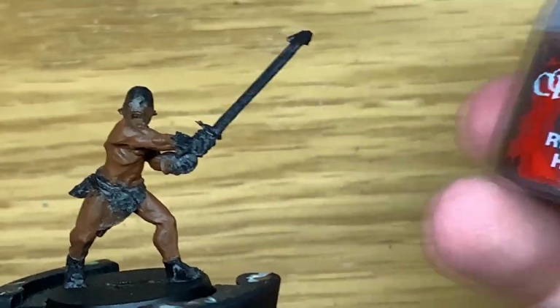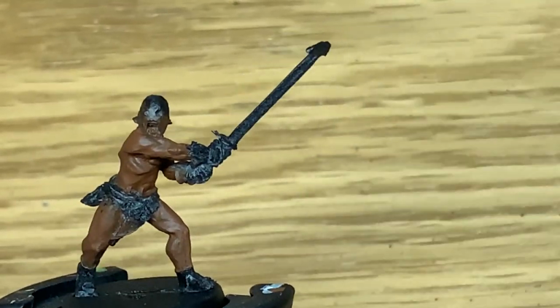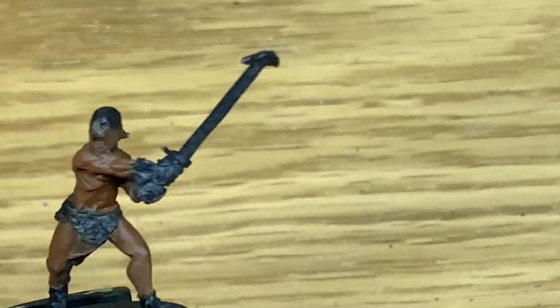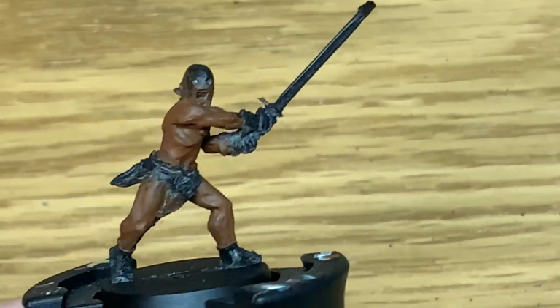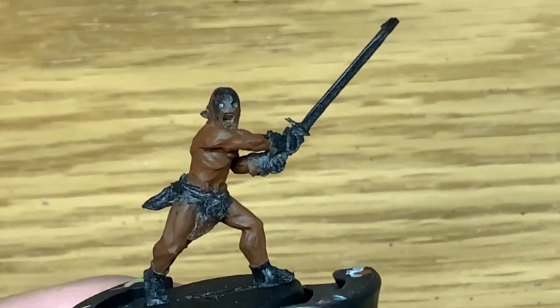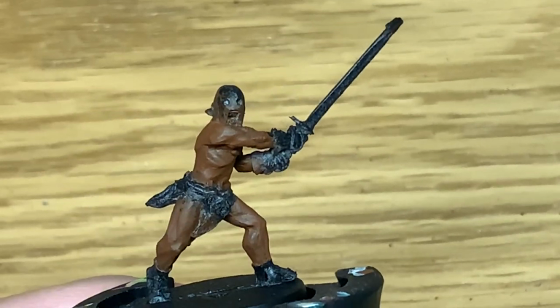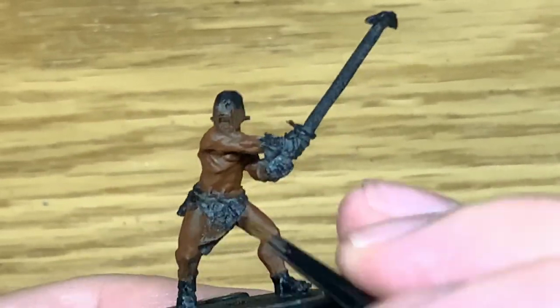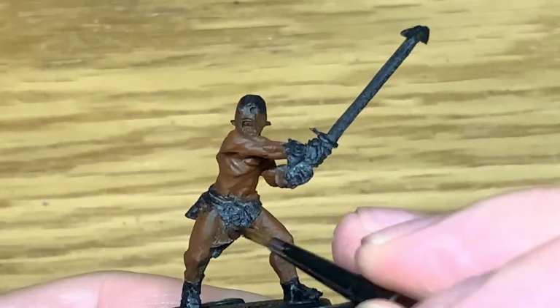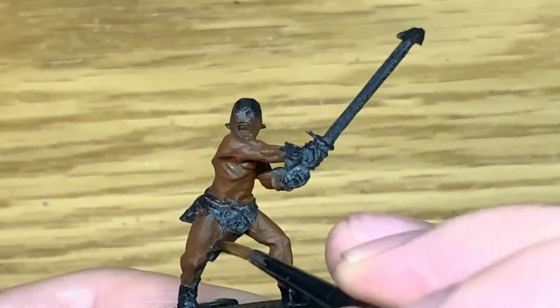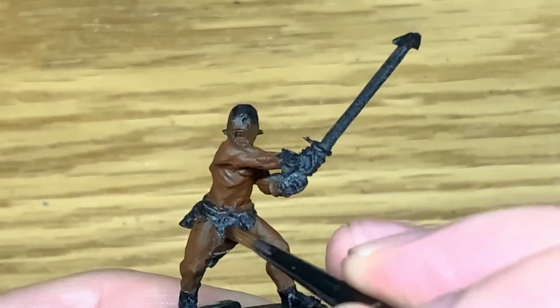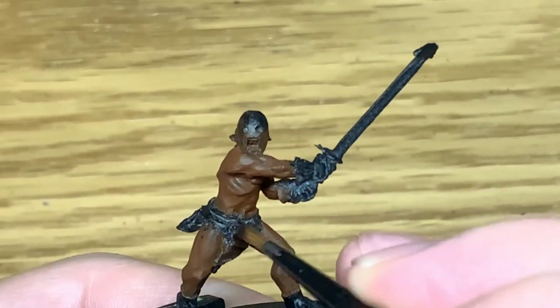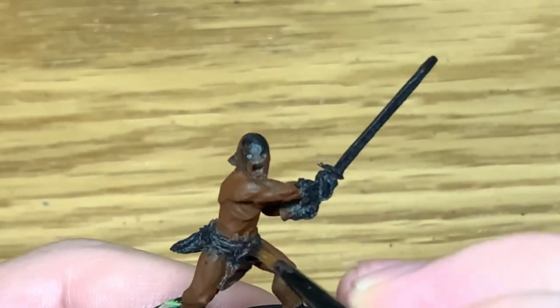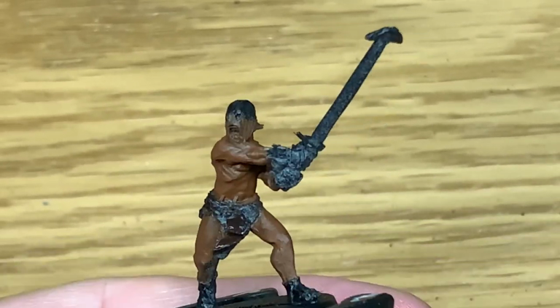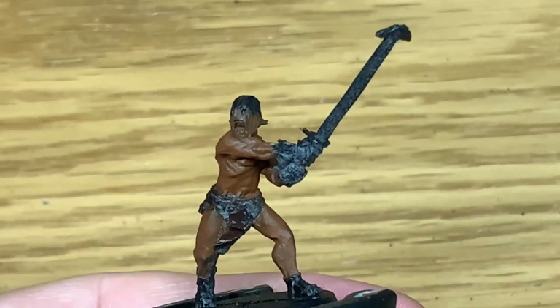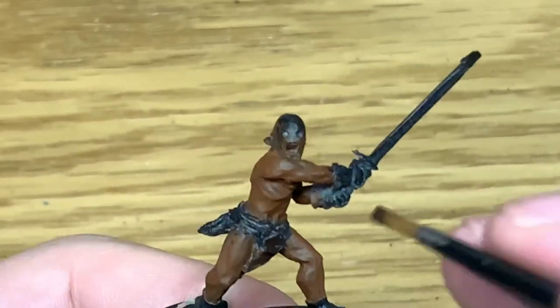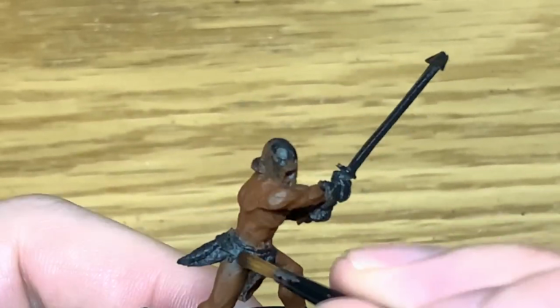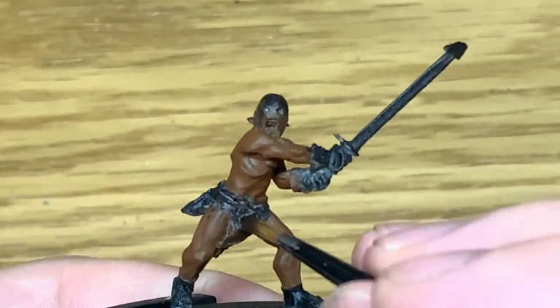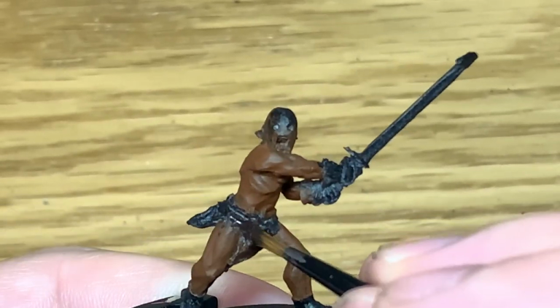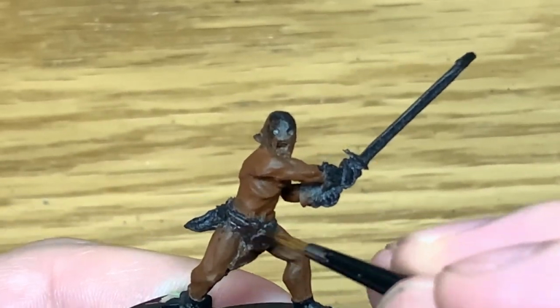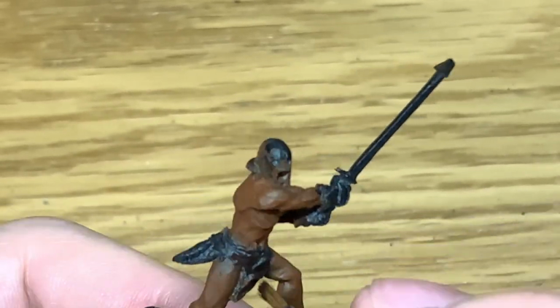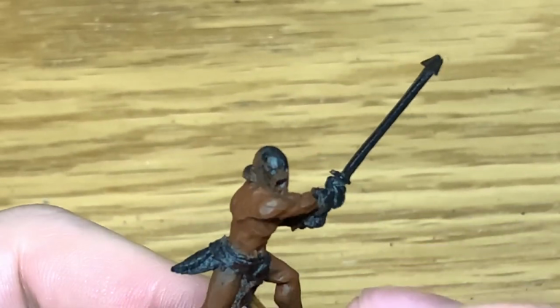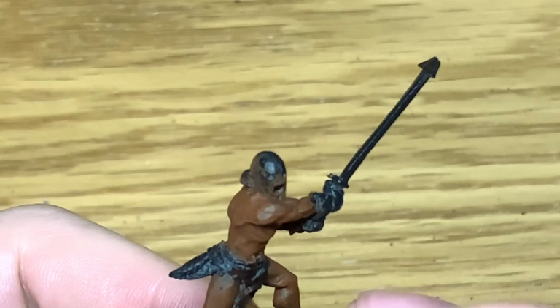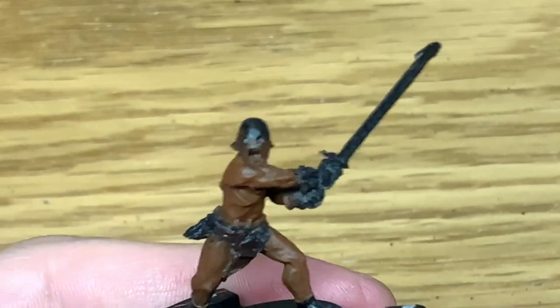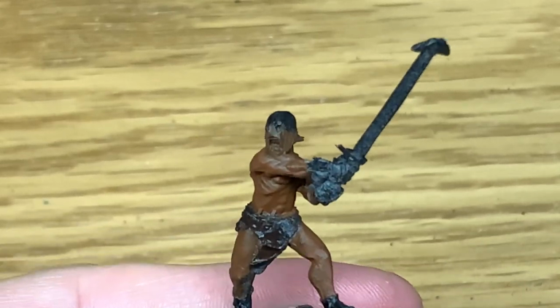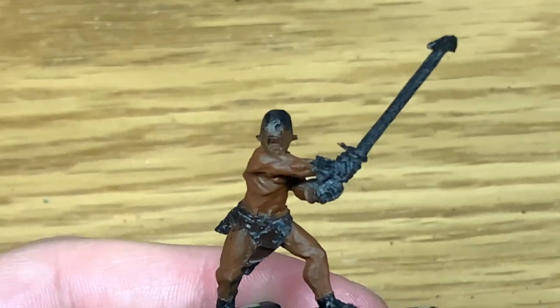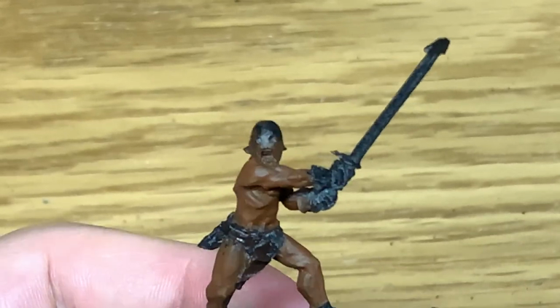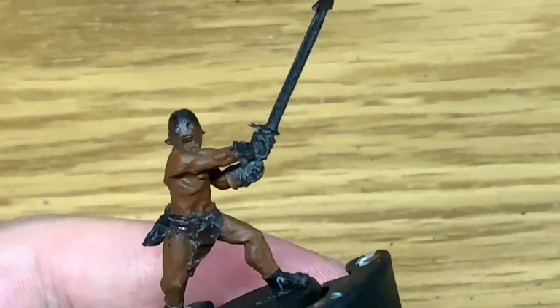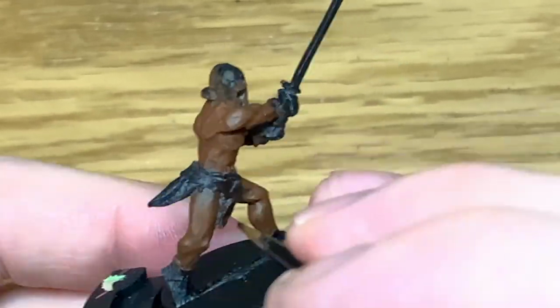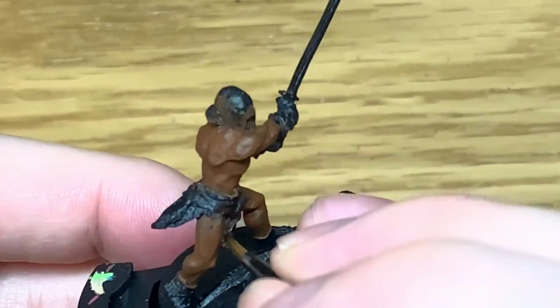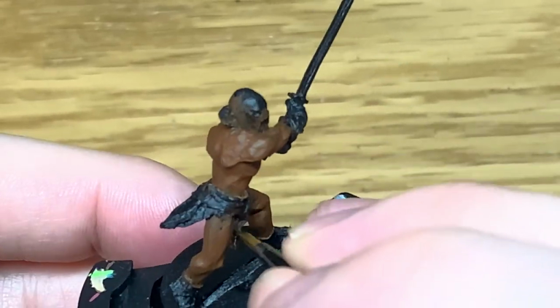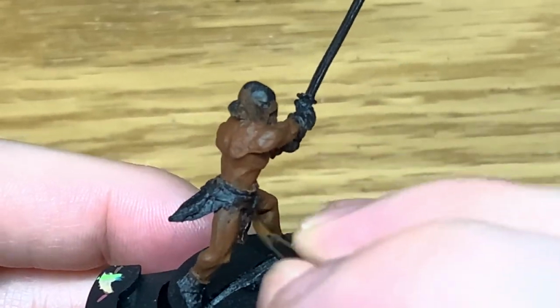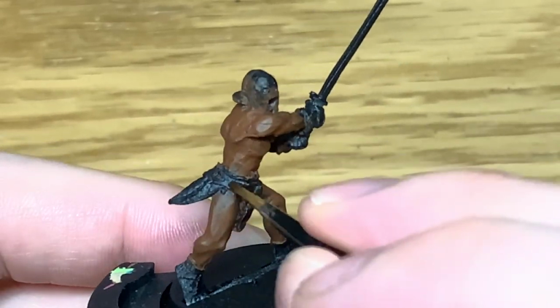Next we're going to use some Rhinox Hide from Citadel. I'm going to use this to paint the leather — he's got a leather loincloth and he's almost wearing sandals on his feet as well.